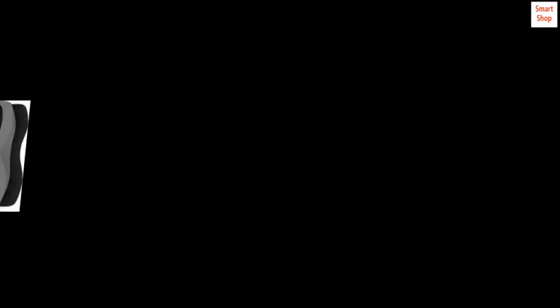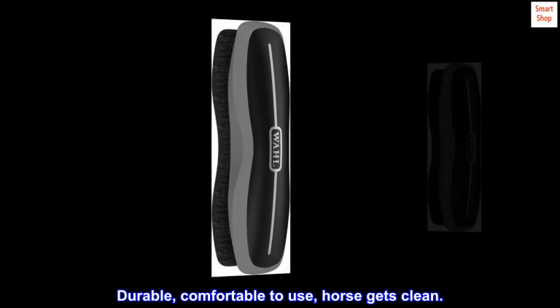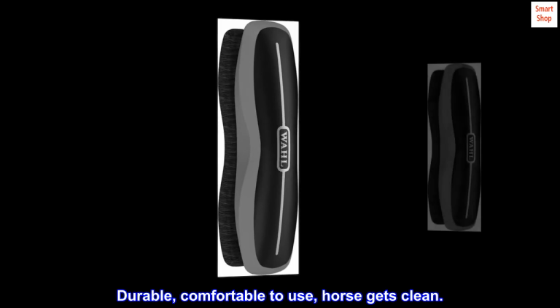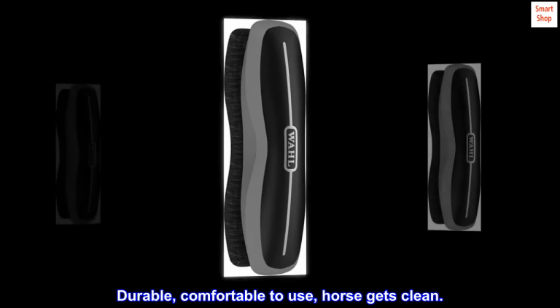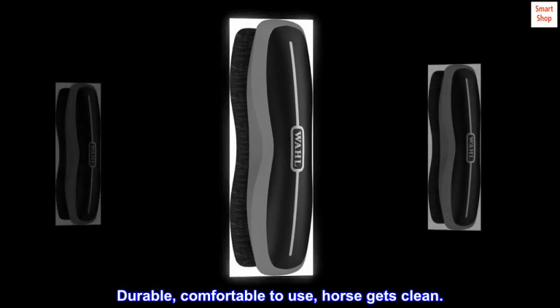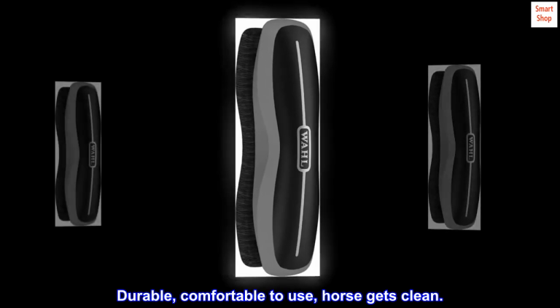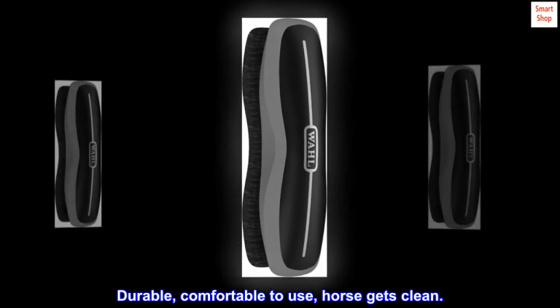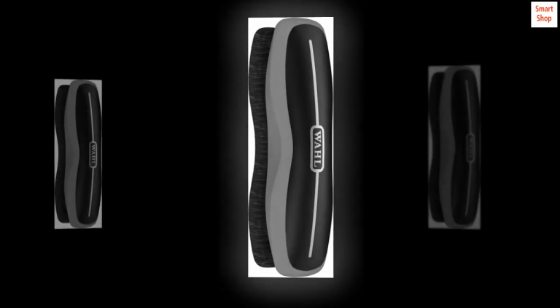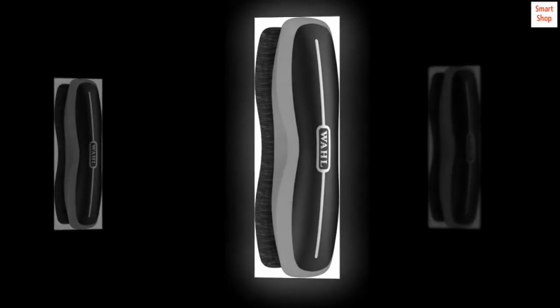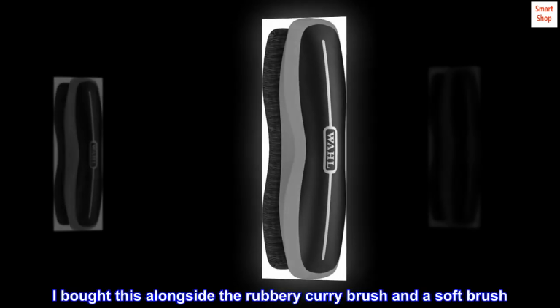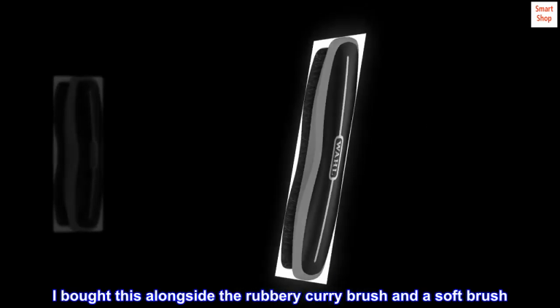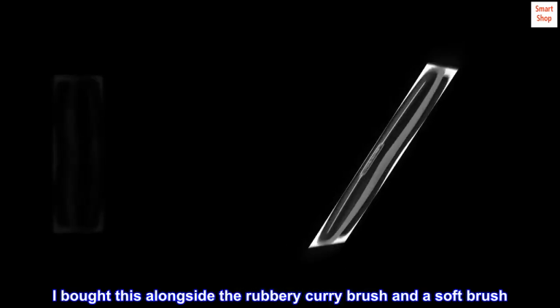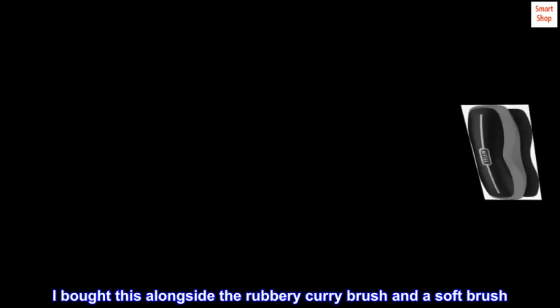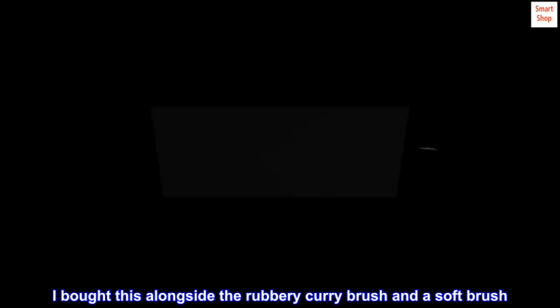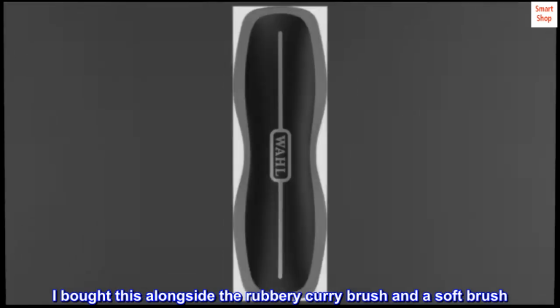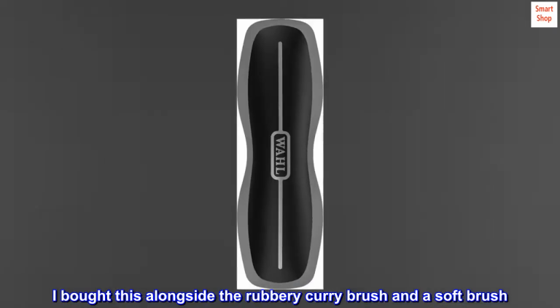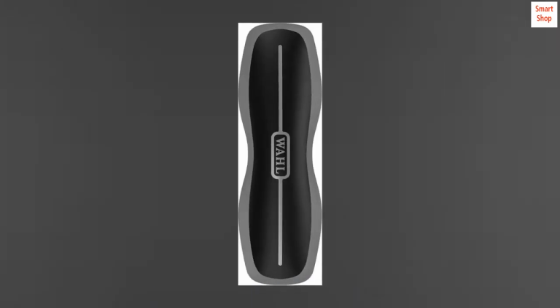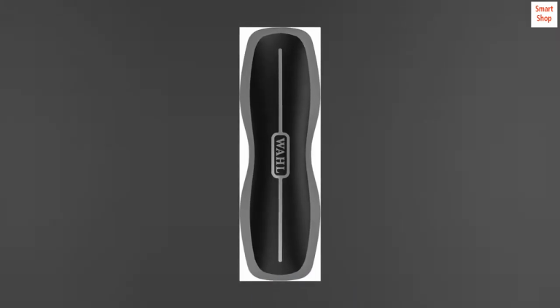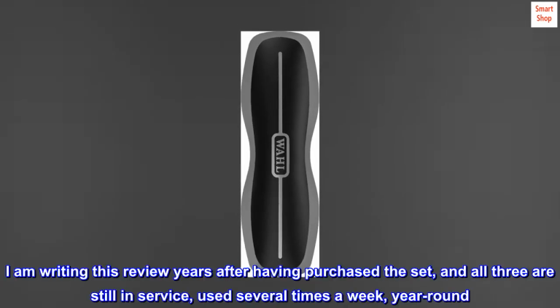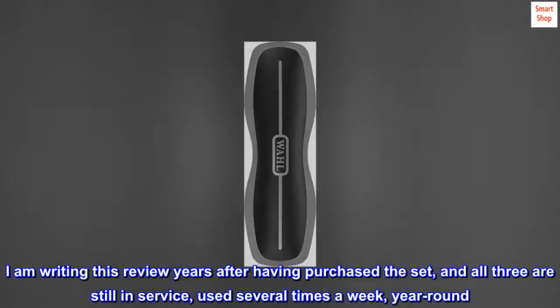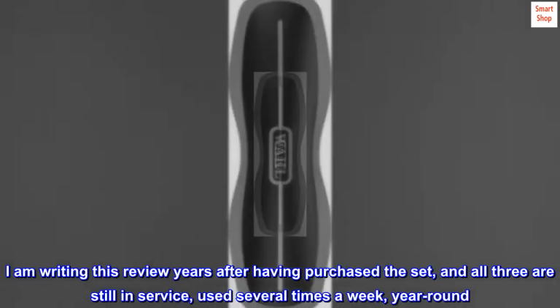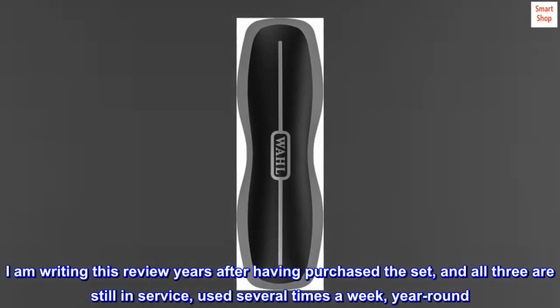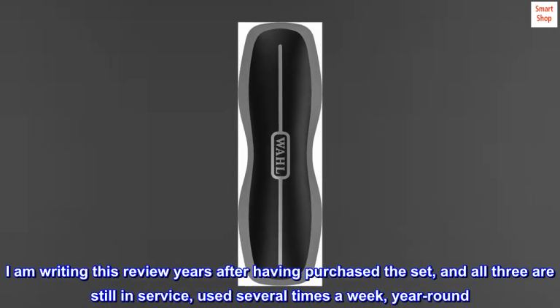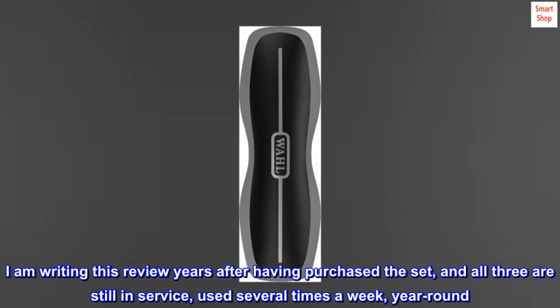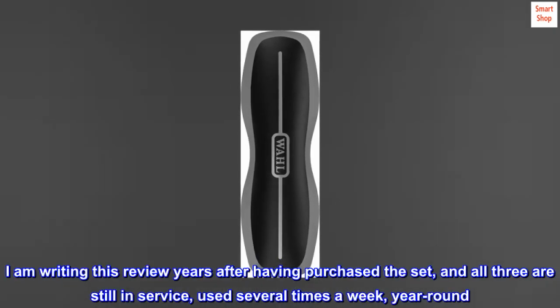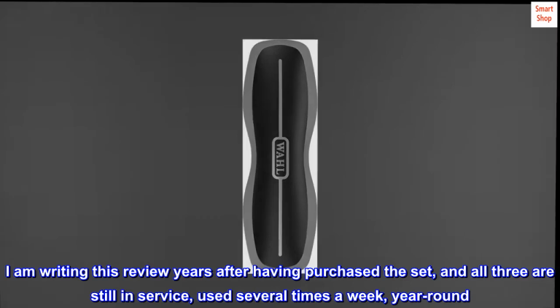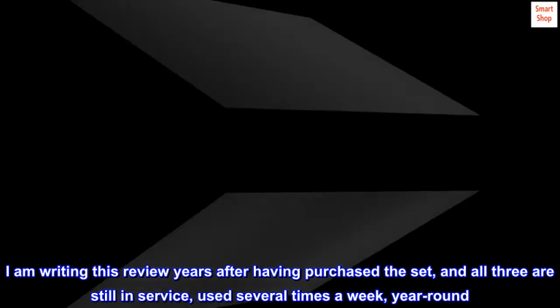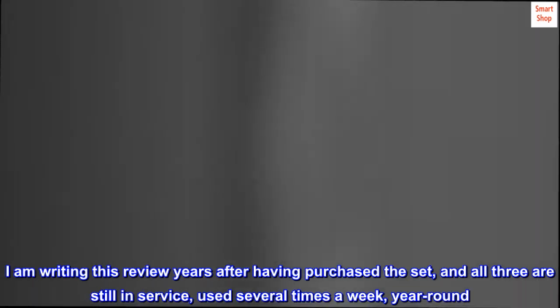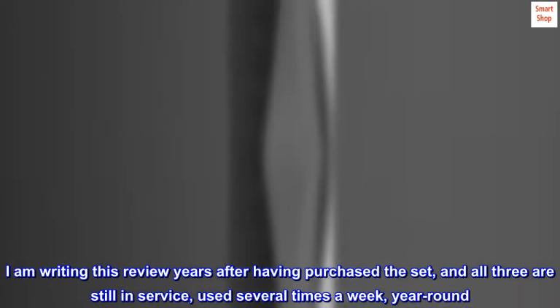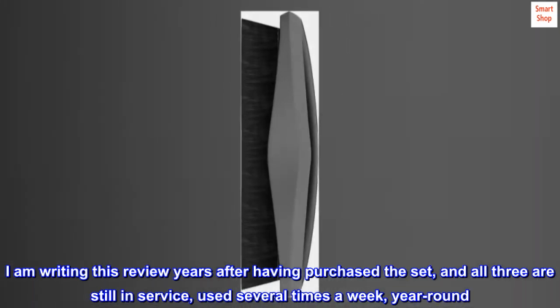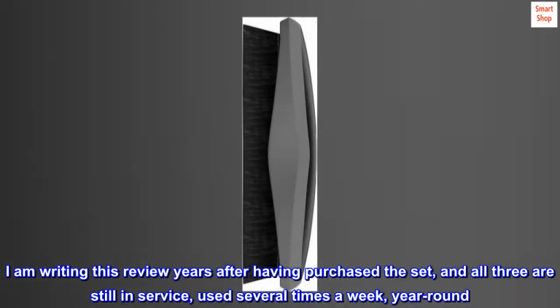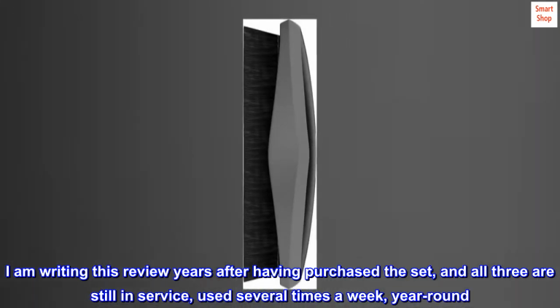Durable, comfortable to use, horse gets clean. I bought this alongside the rubbery curry brush and a soft brush. I am writing this review years after having purchased the set, and all three are still in service, used several times a week, year-round.